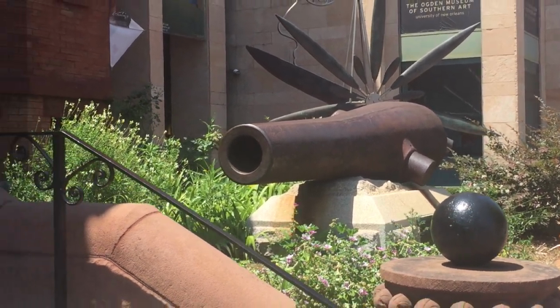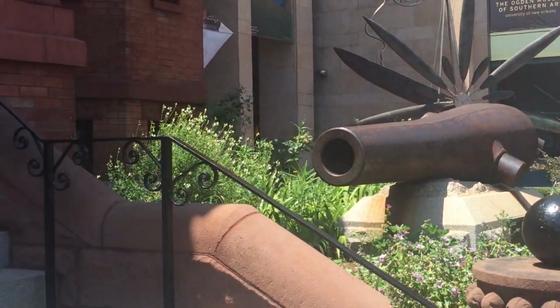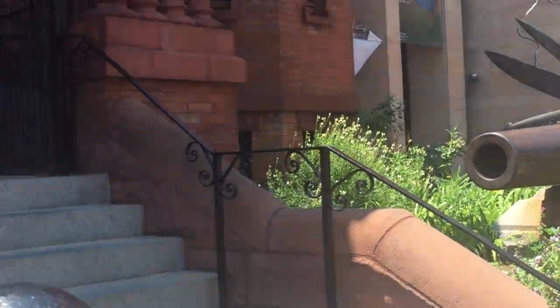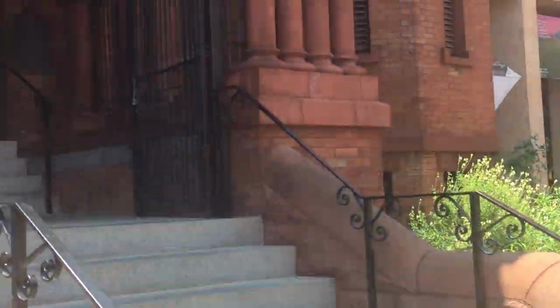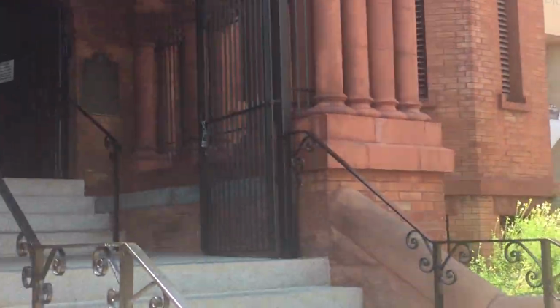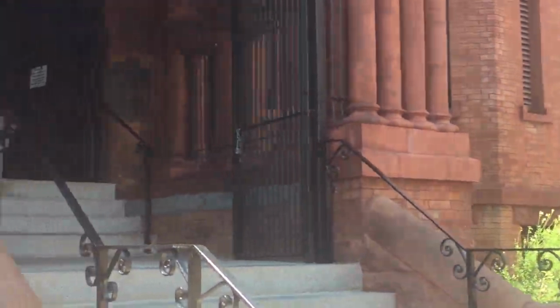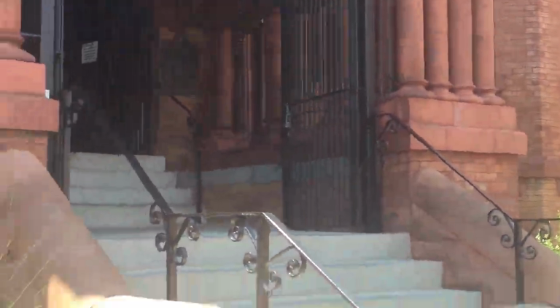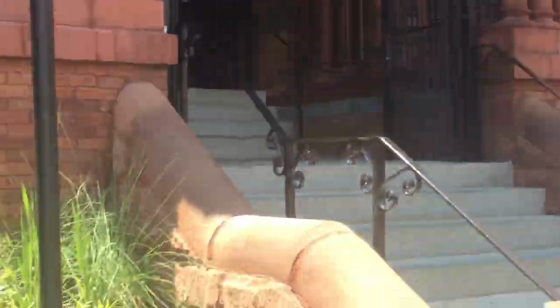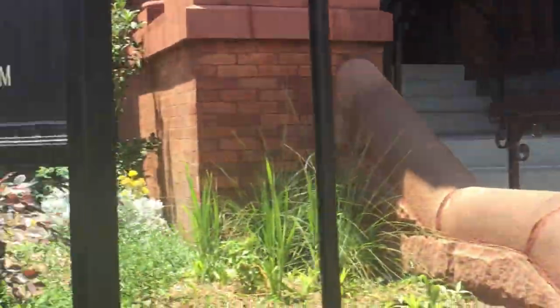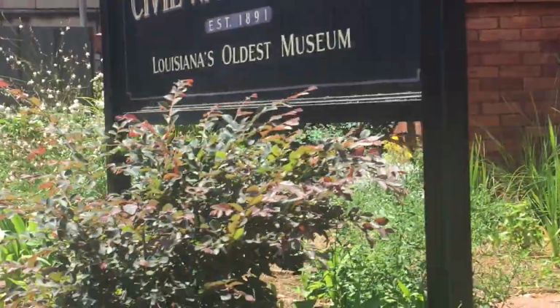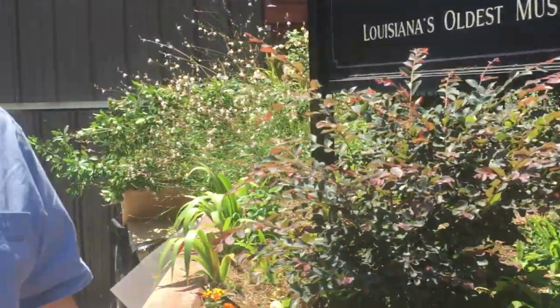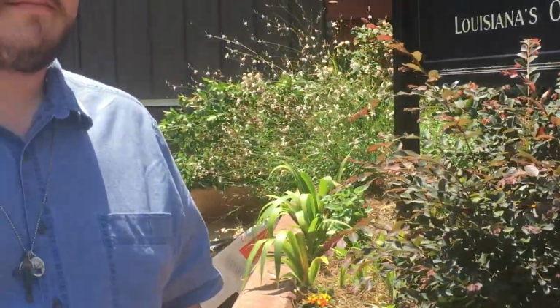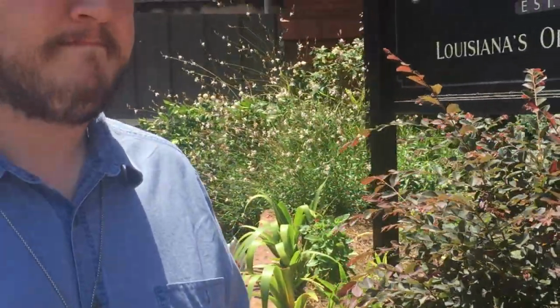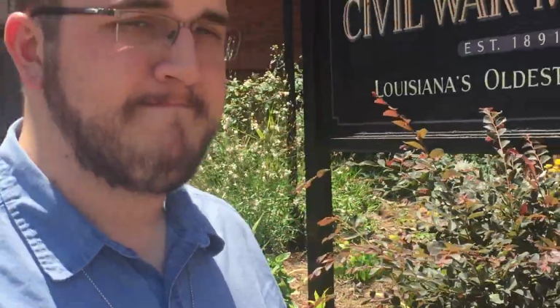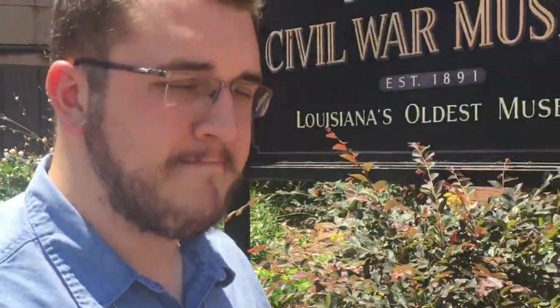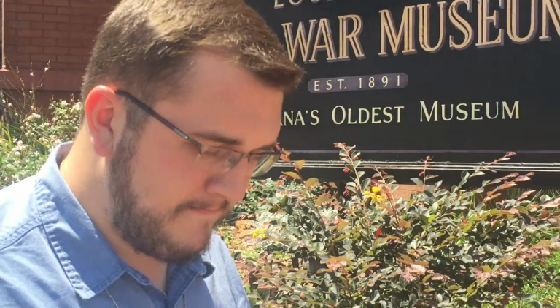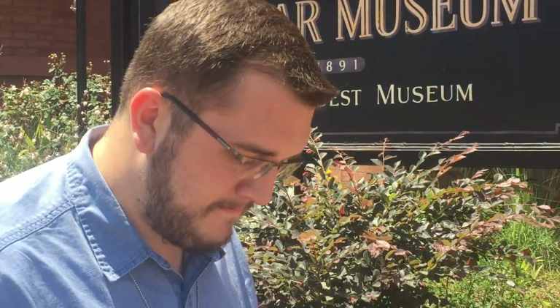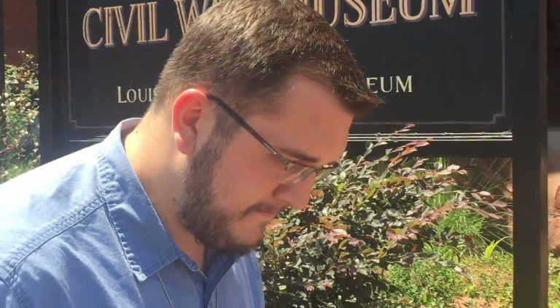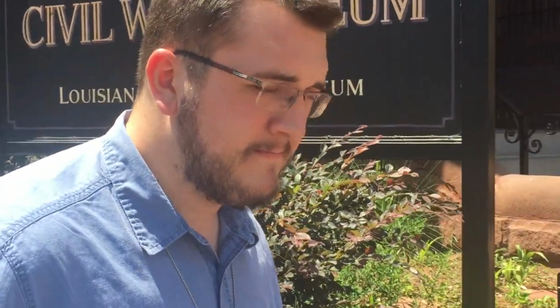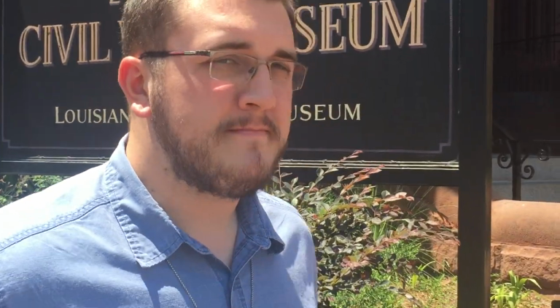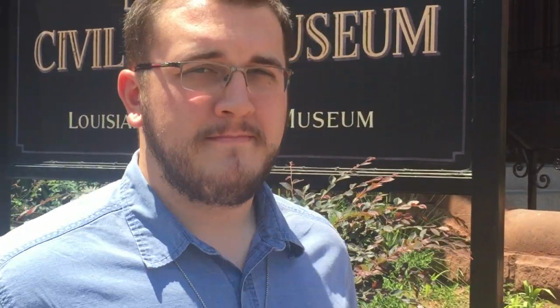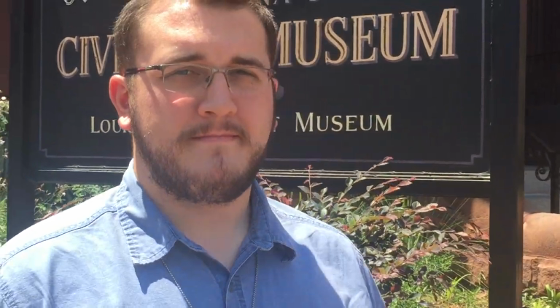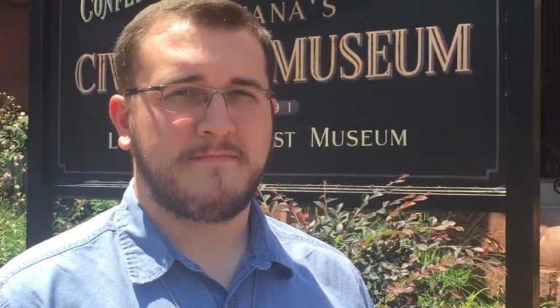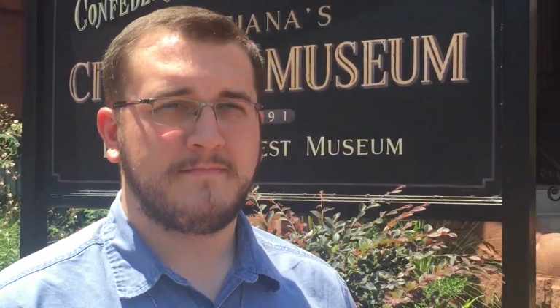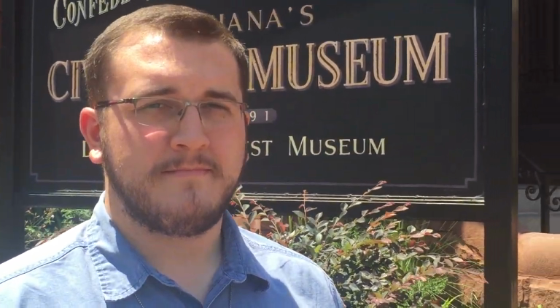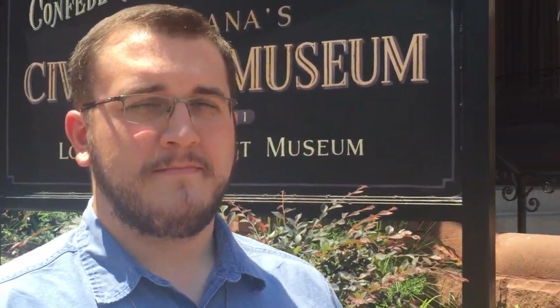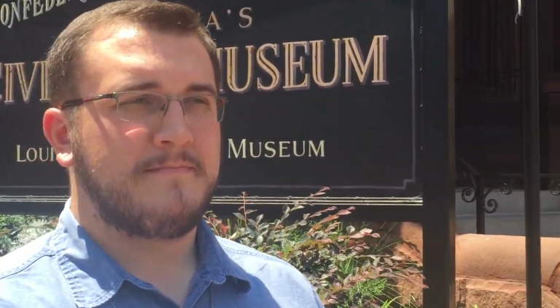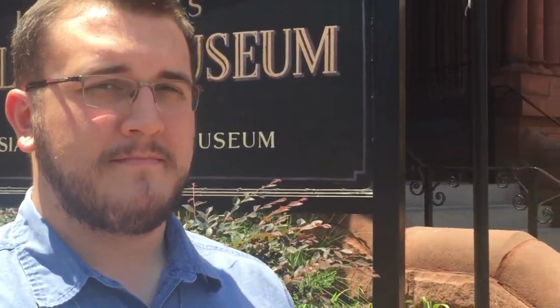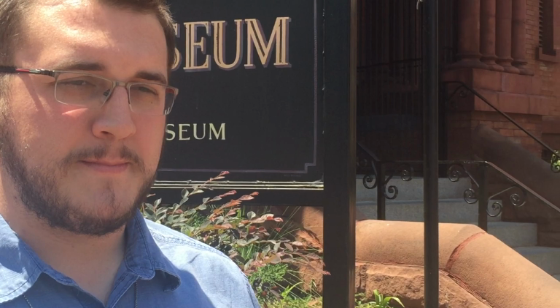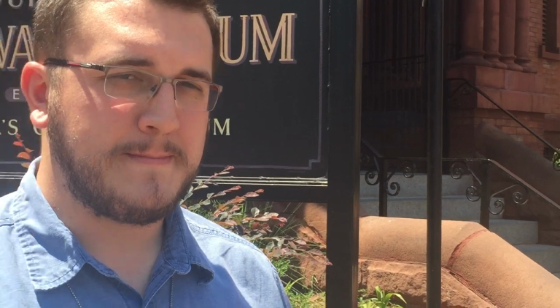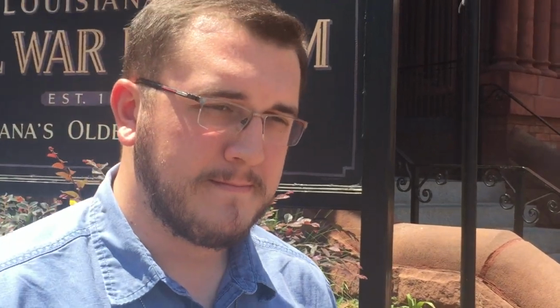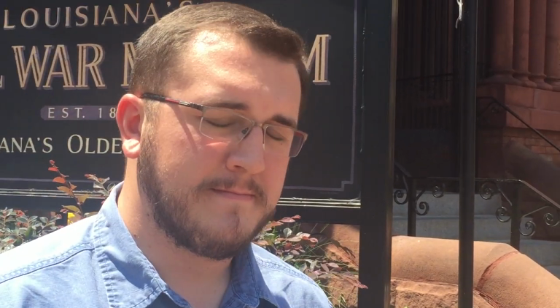I'm here outside of Confederate Memorial Hall Civil War Museum with assistant curator of the museum, Joseph Ritchie. He's going to tell us a little bit more about this museum.